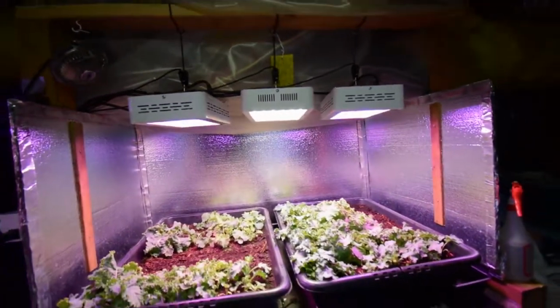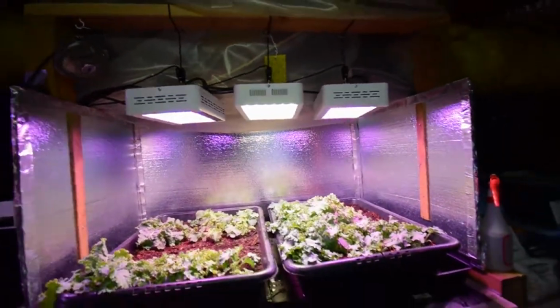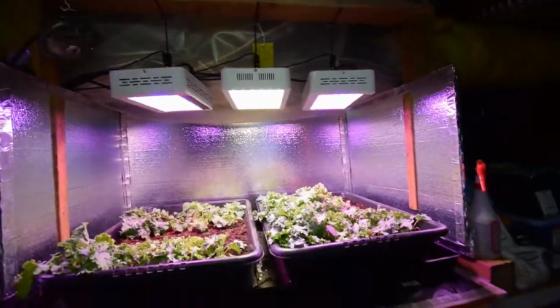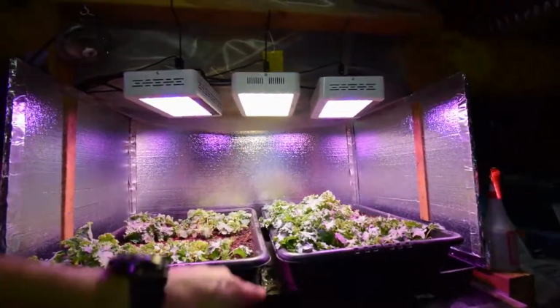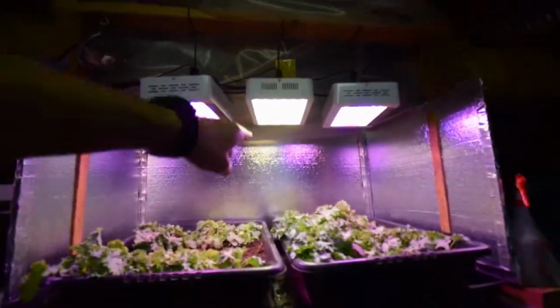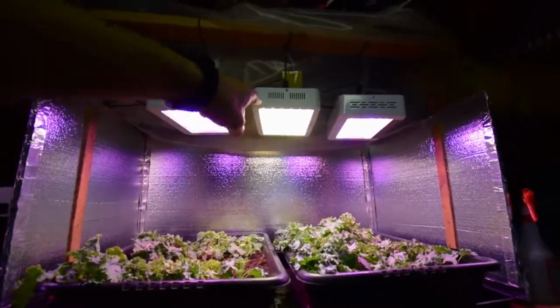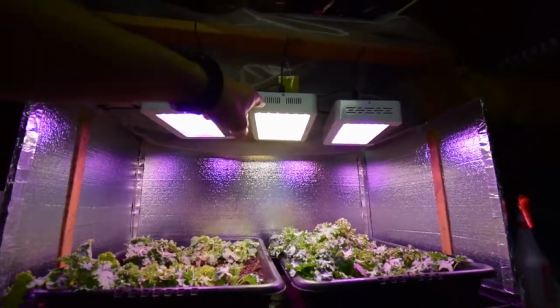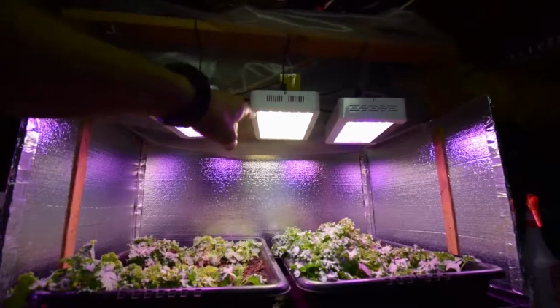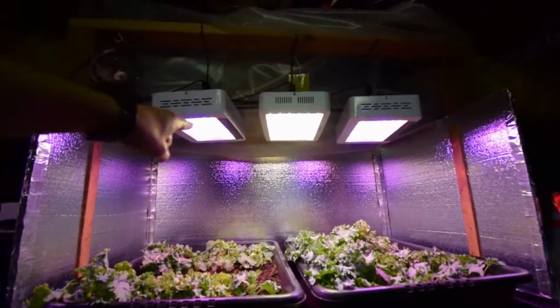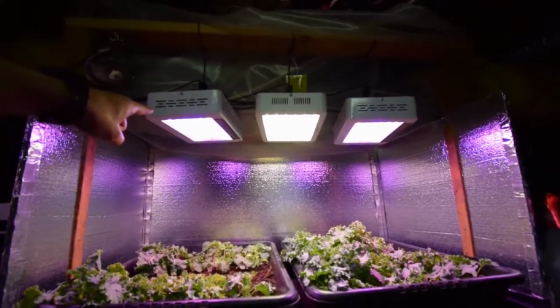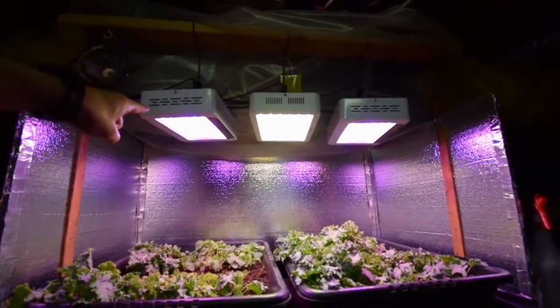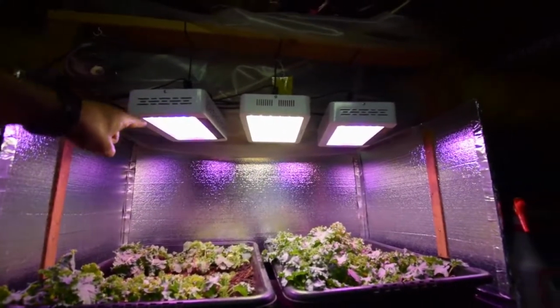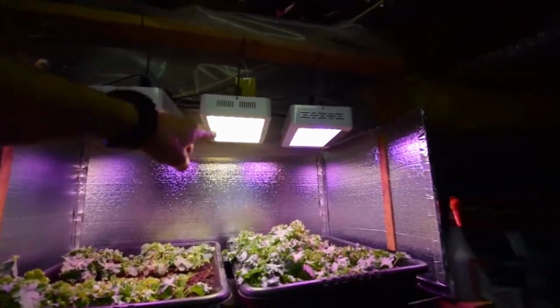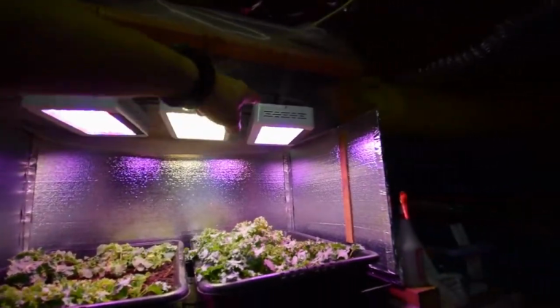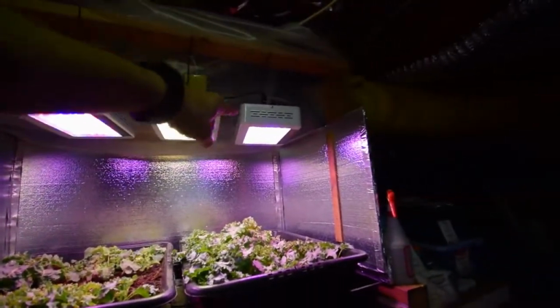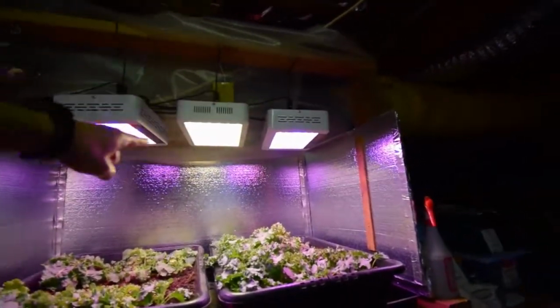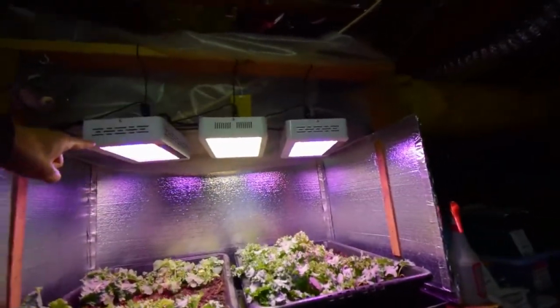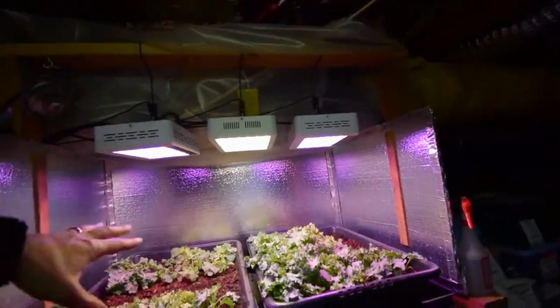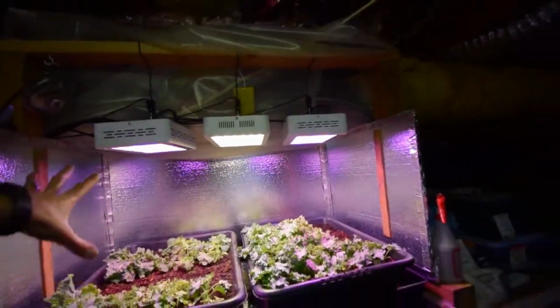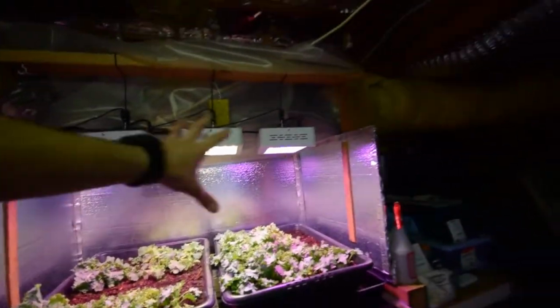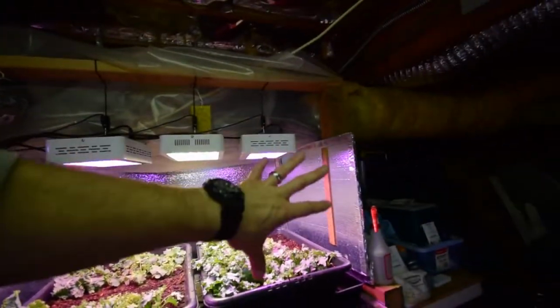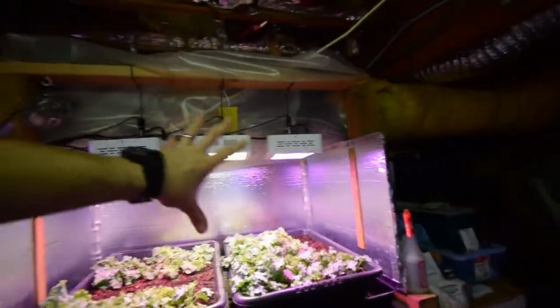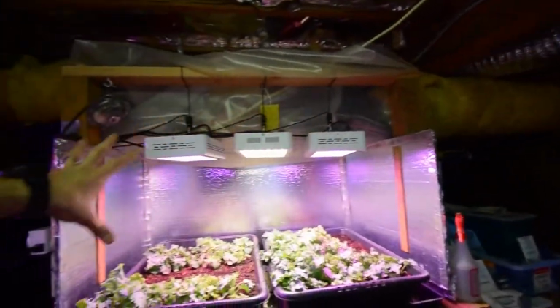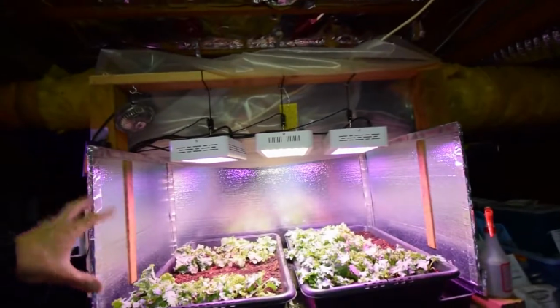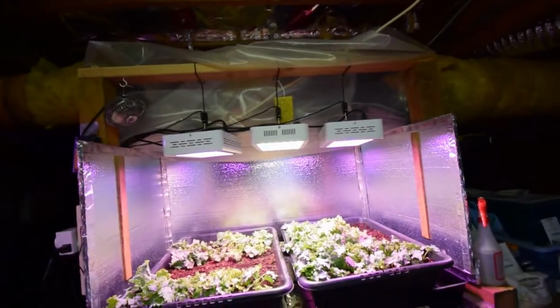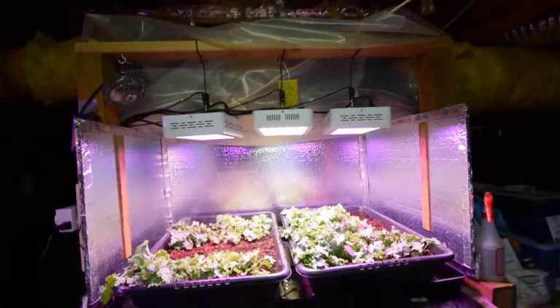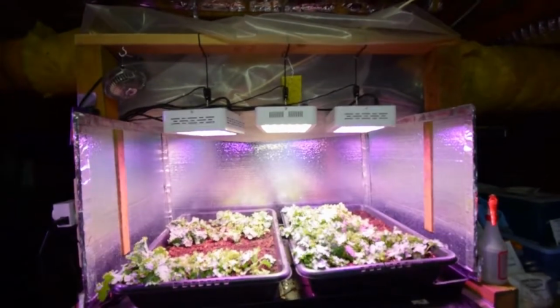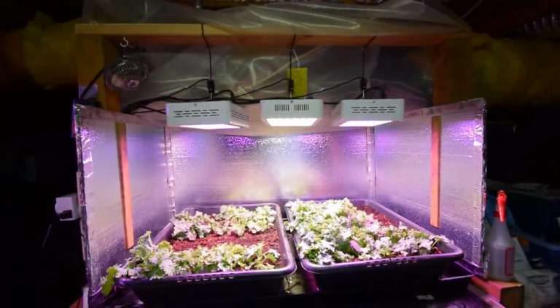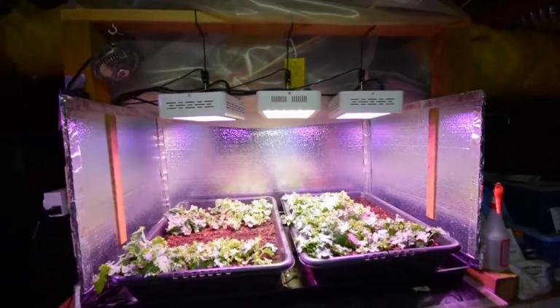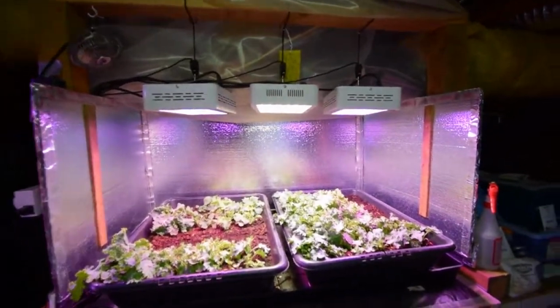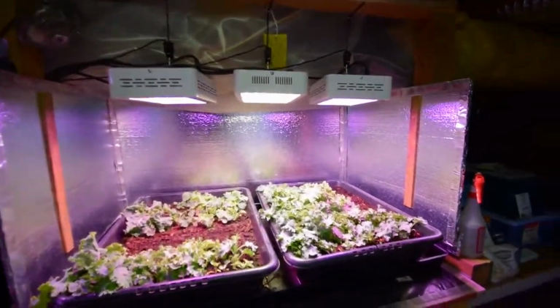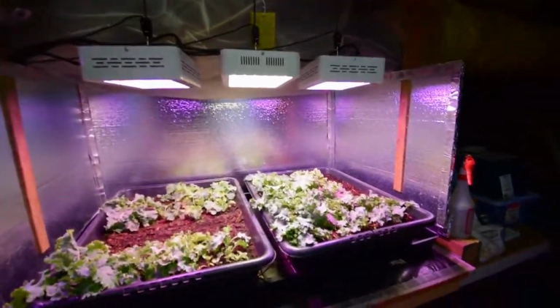I've got the white light there and then I've got the multicolor on both ends, so that way hopefully I get a nice spectrum of light to give us a nice kale harvest throughout the winter here.